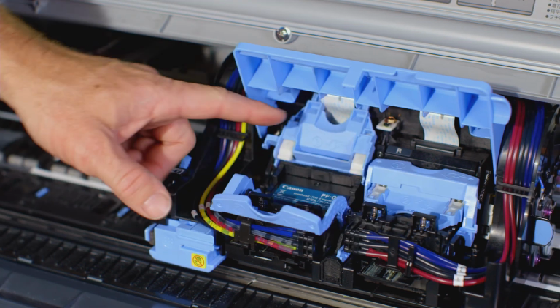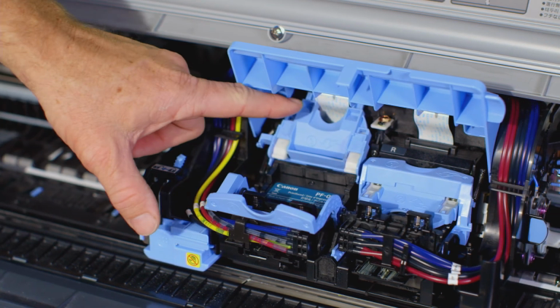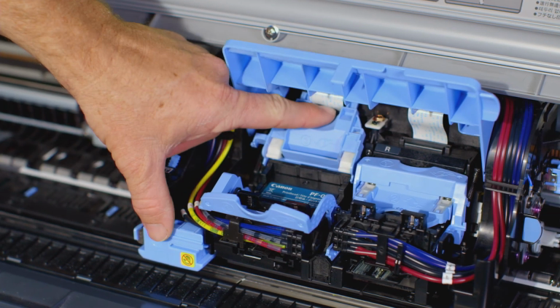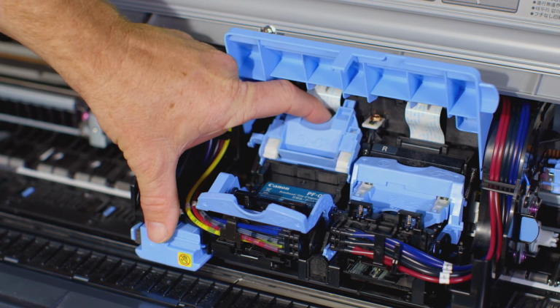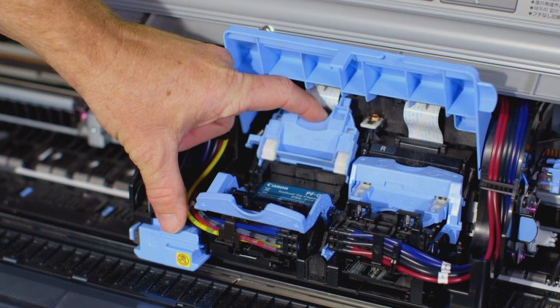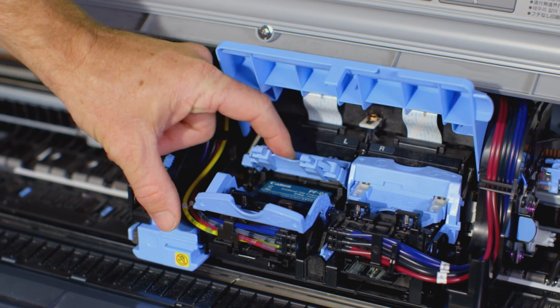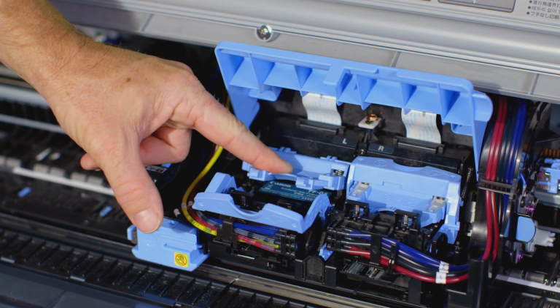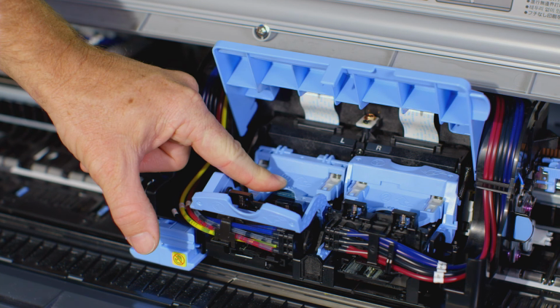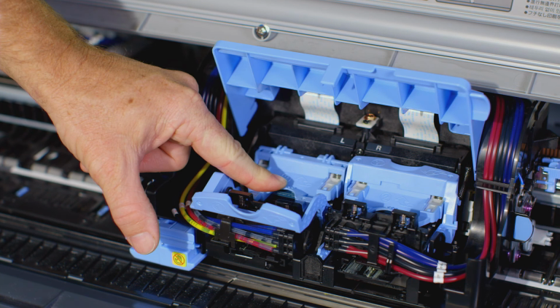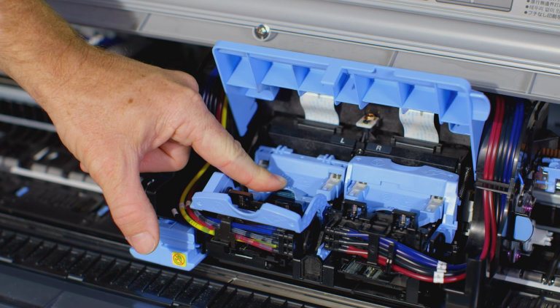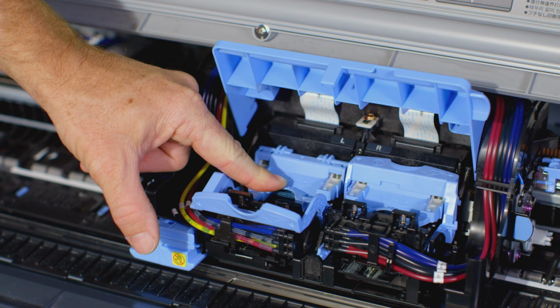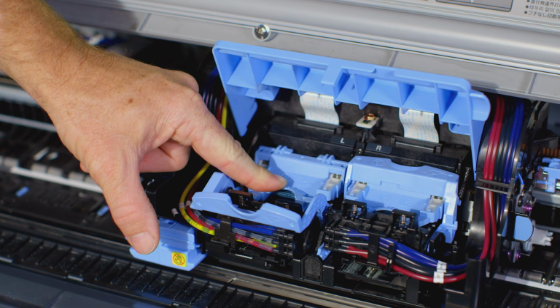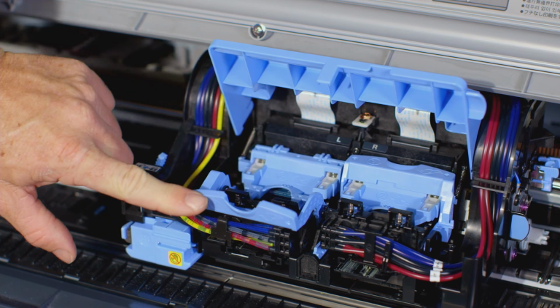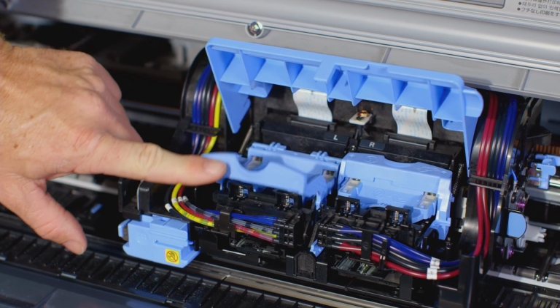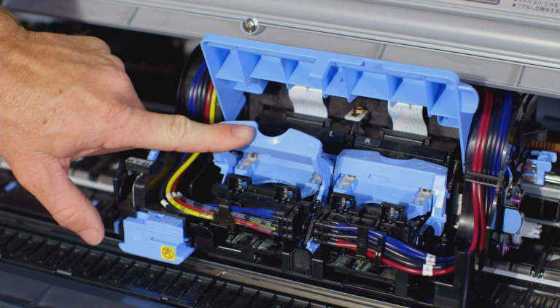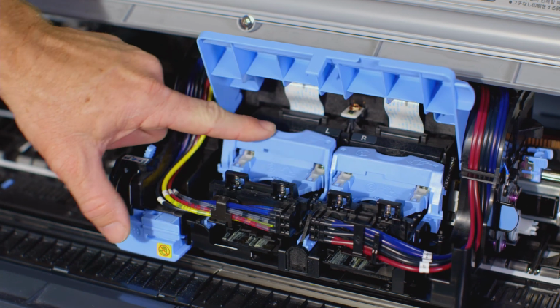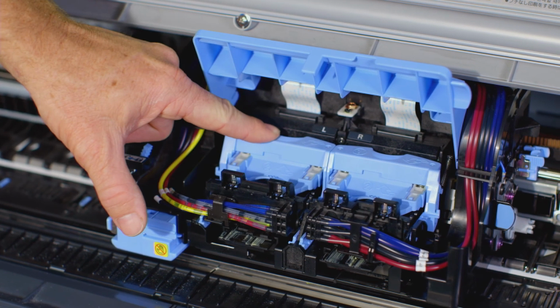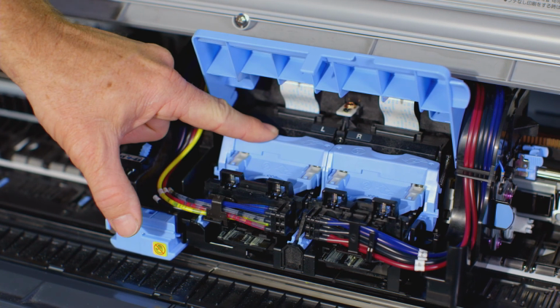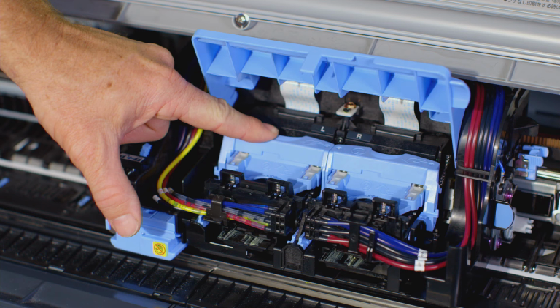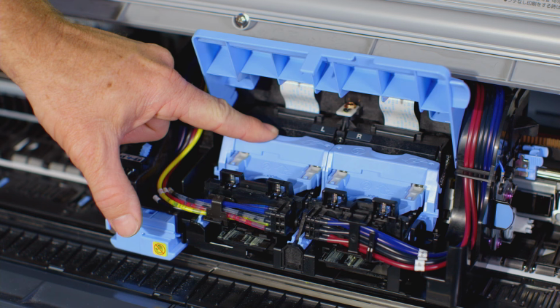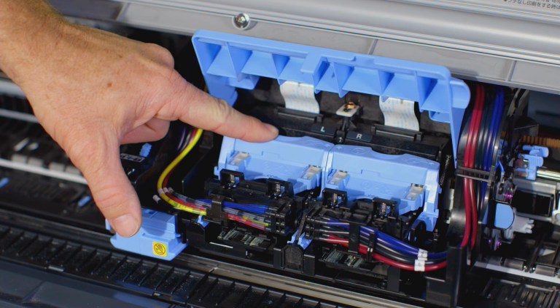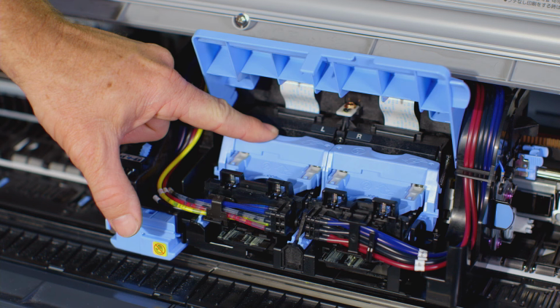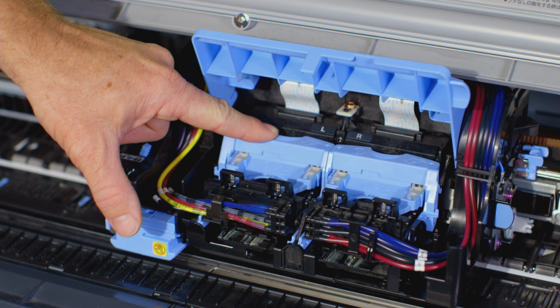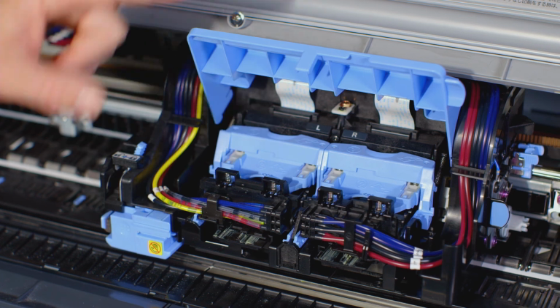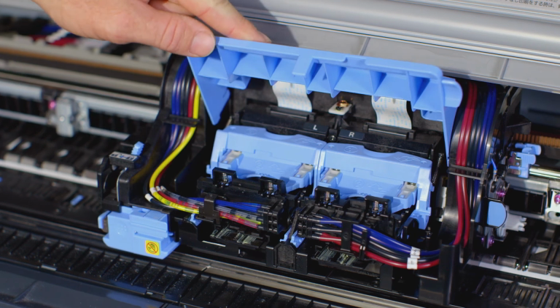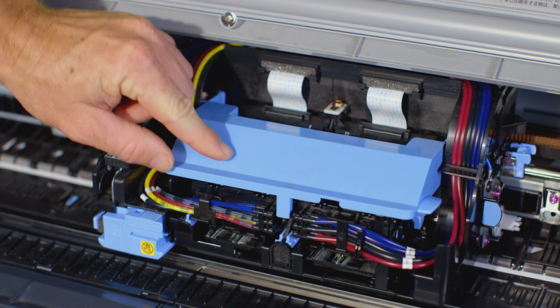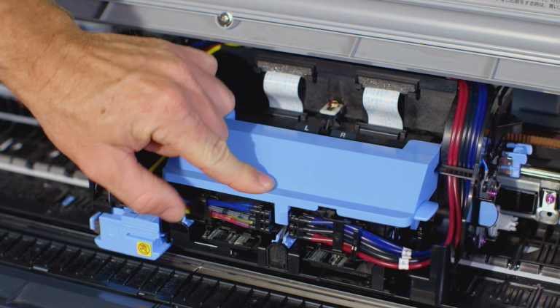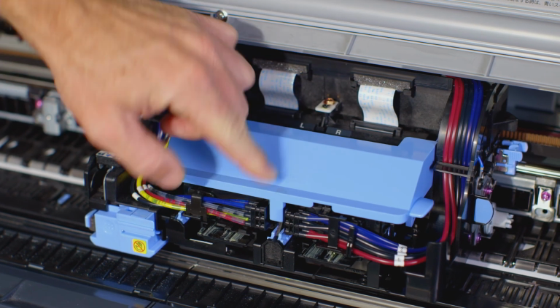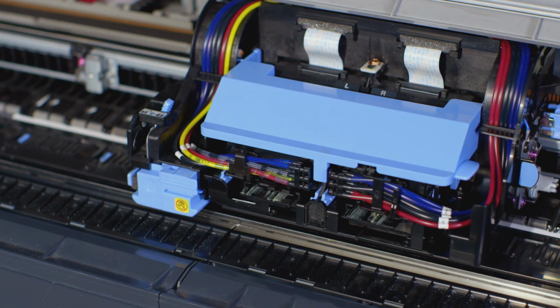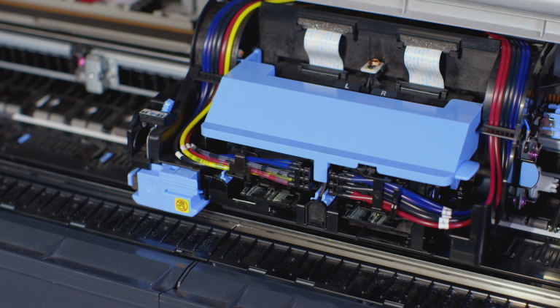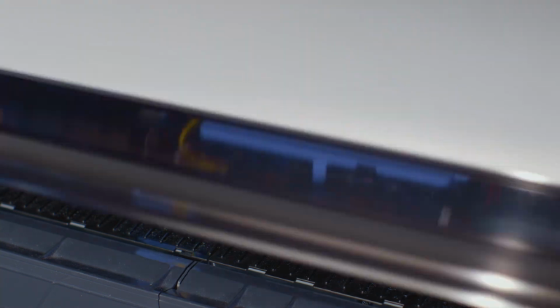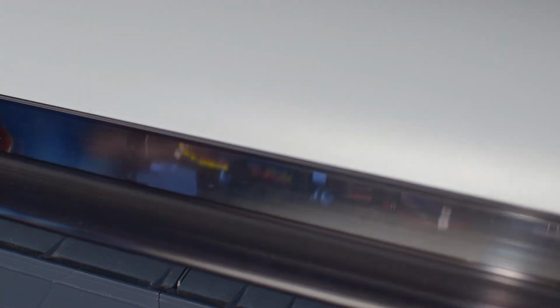Pull the printhead fixer cover down towards the front to lock the printhead in place. Push the printhead fixer lever towards the back of the printer until it clicks. Now close the blue cover, then close the upper cover.